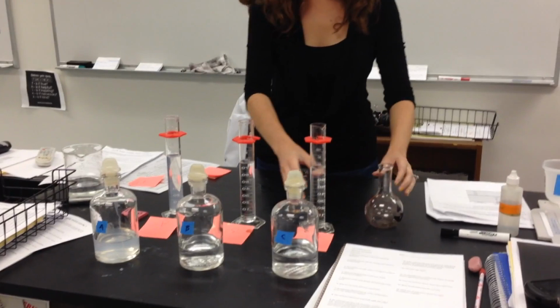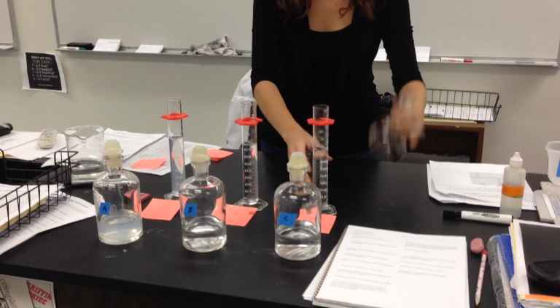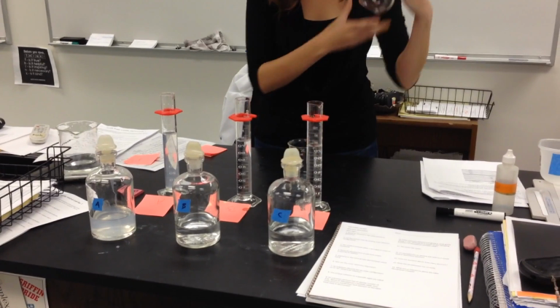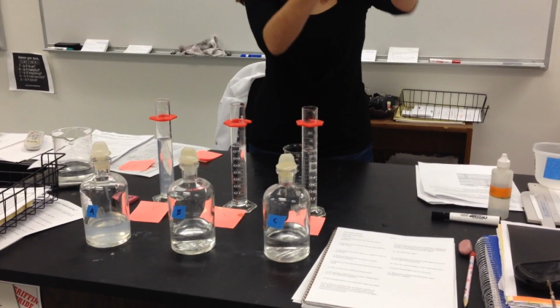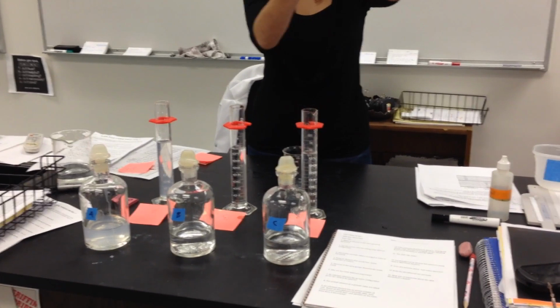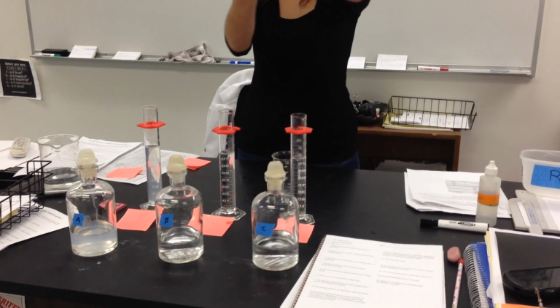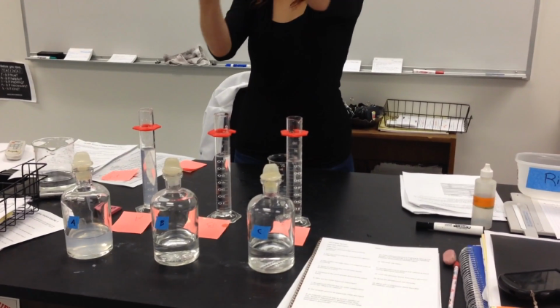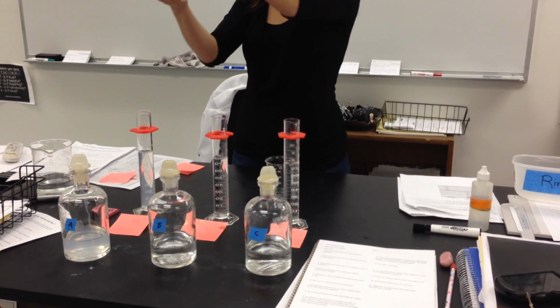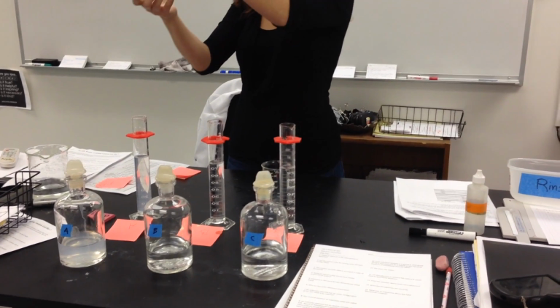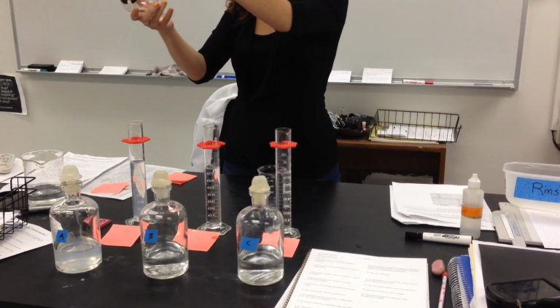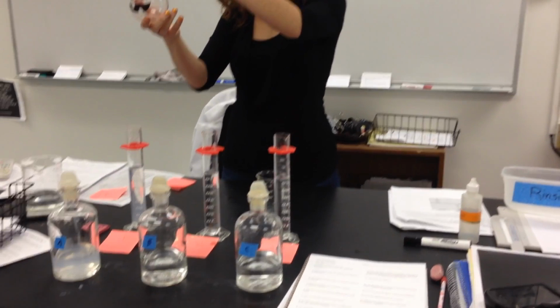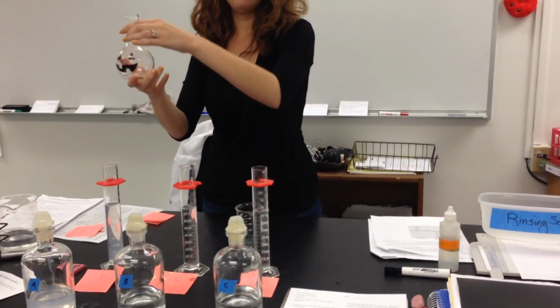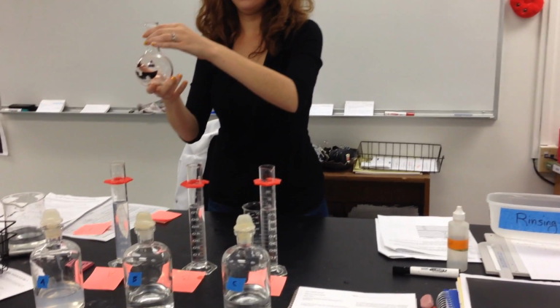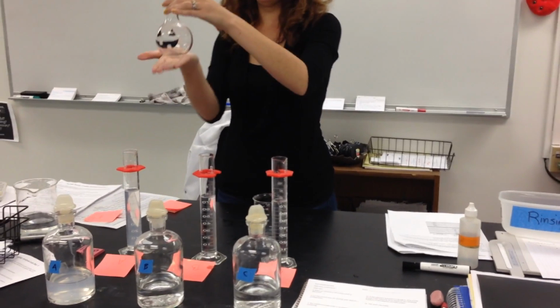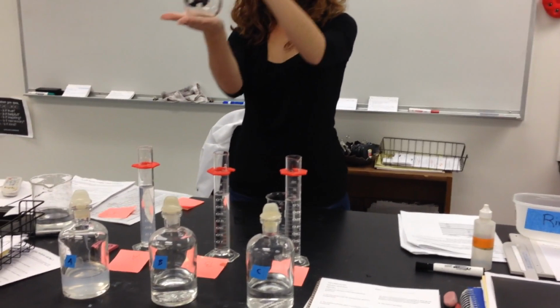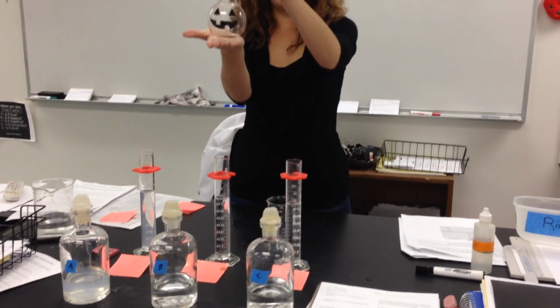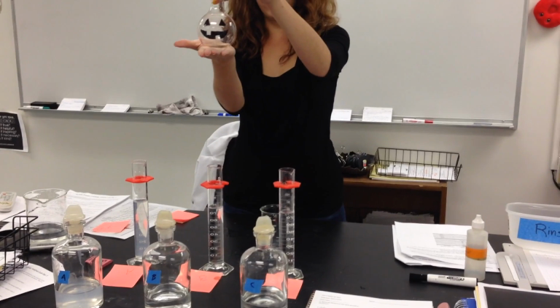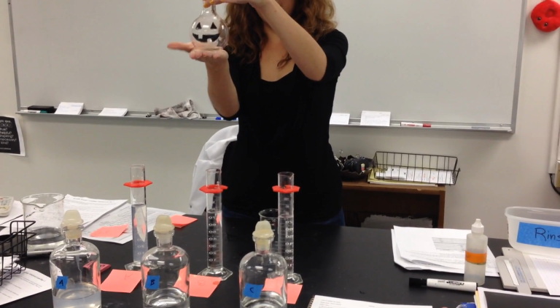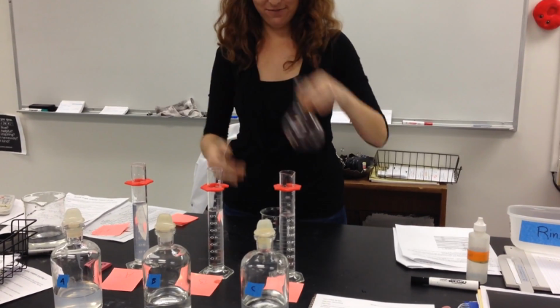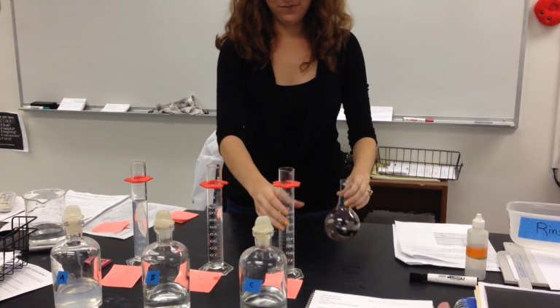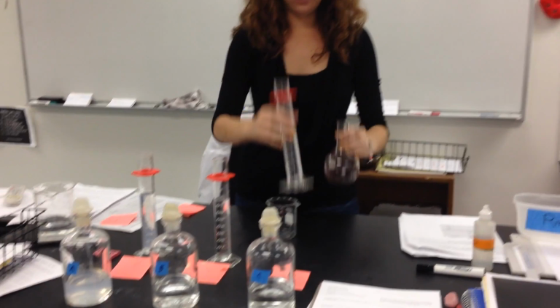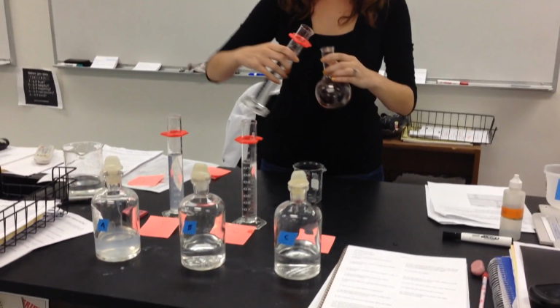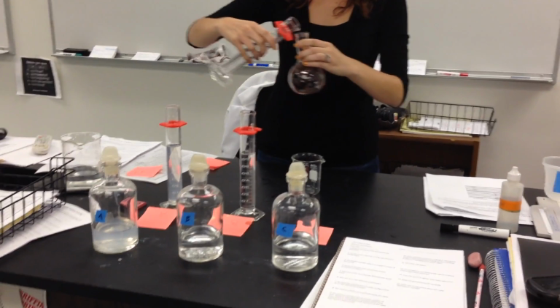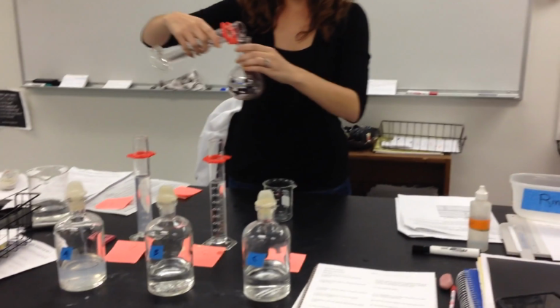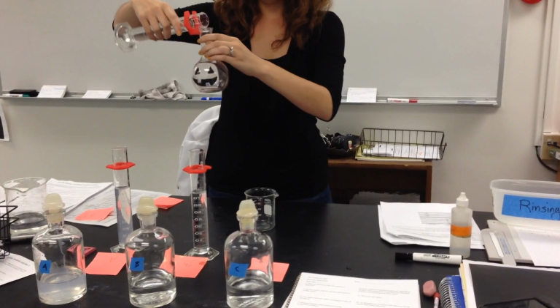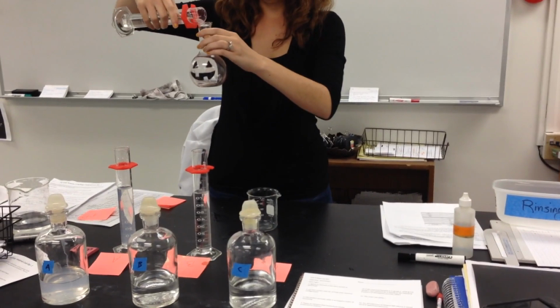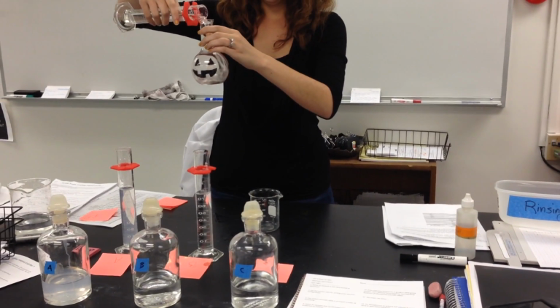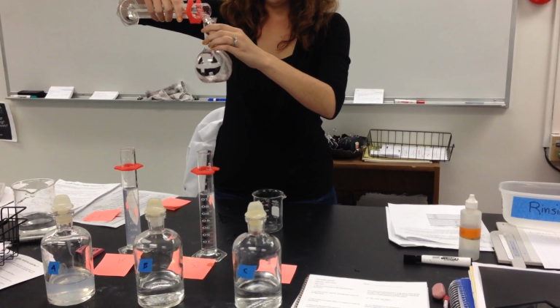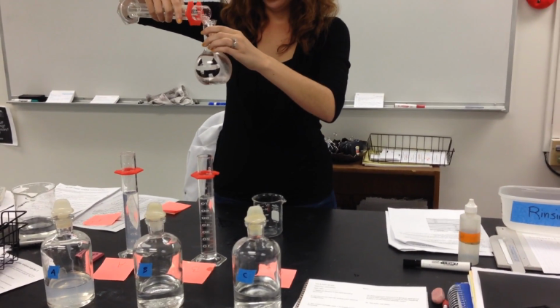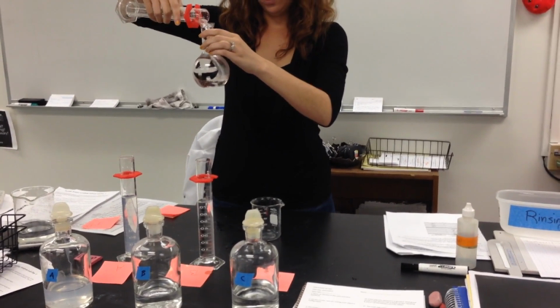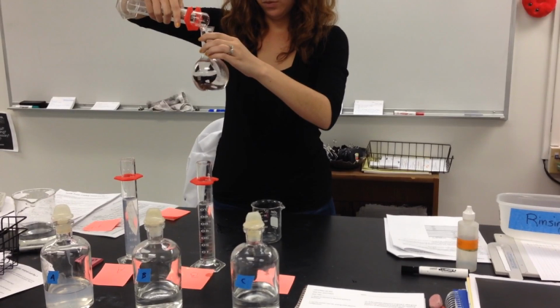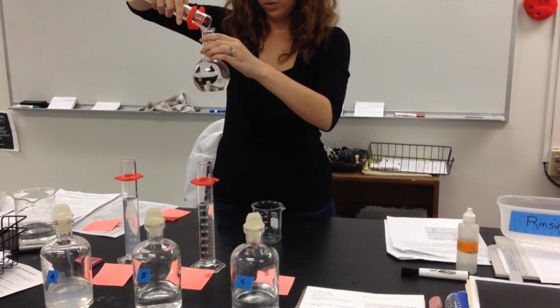Since I teach an introductory chemistry course, I always tell my students that the magic is really in the Halloween flask. Solution C, which contains the iodine, is poured directly into the flask.